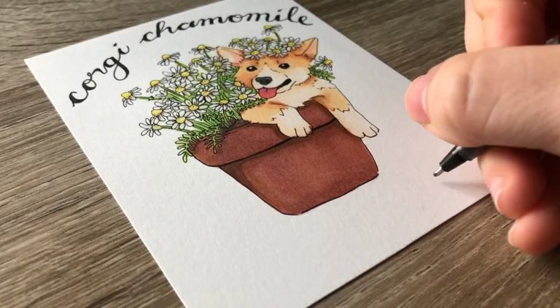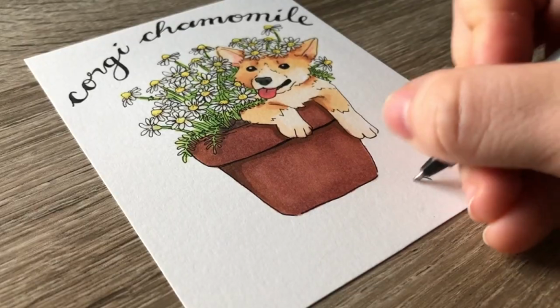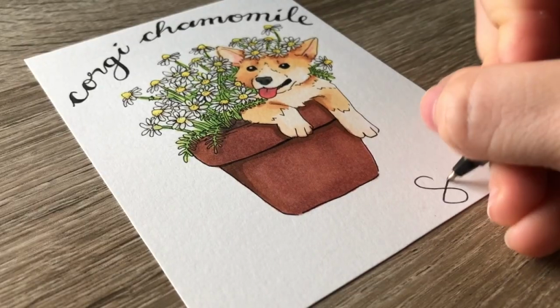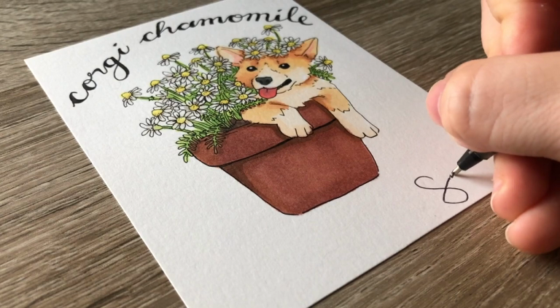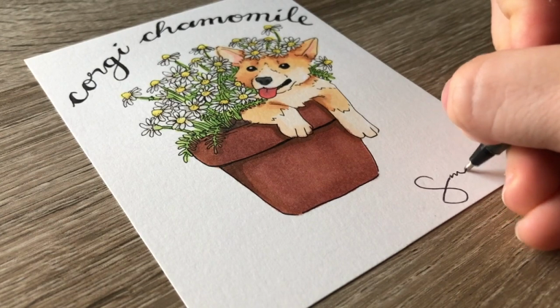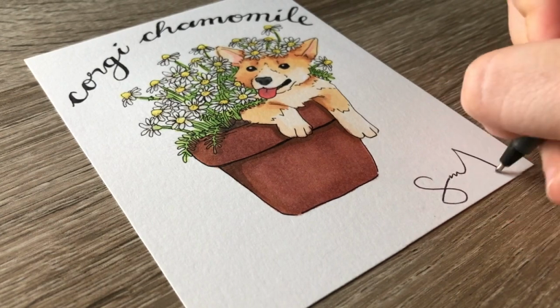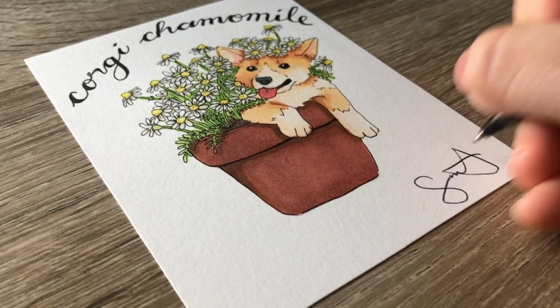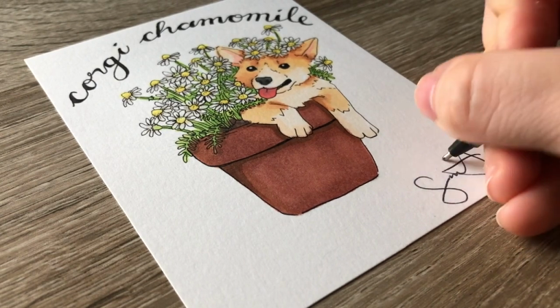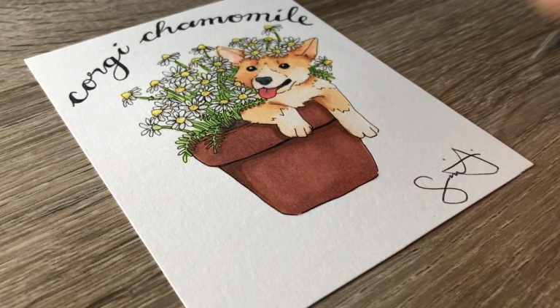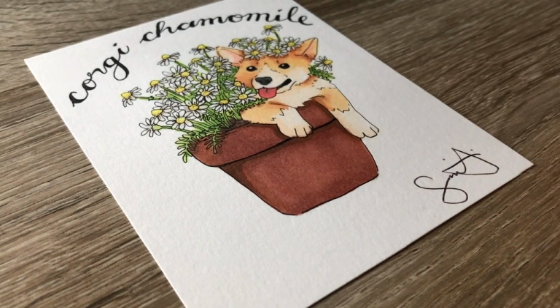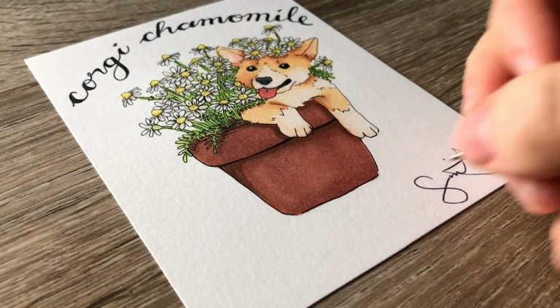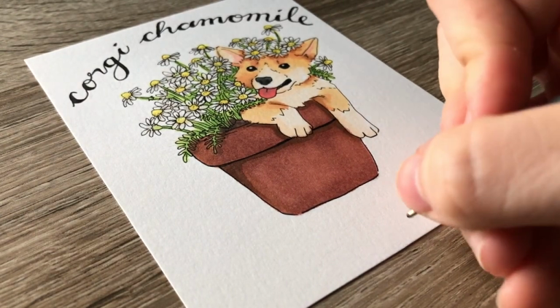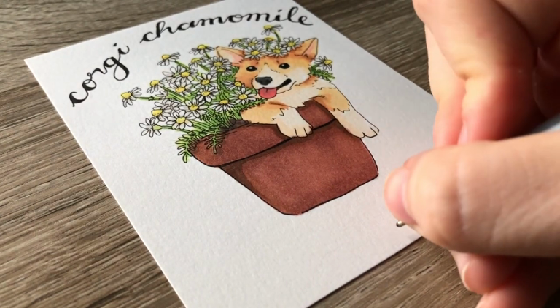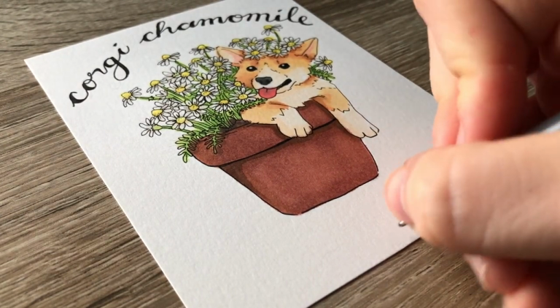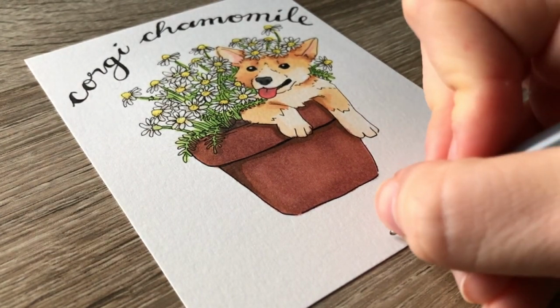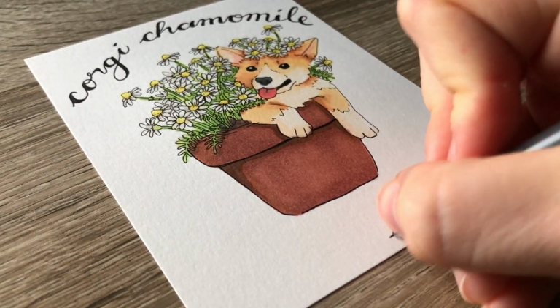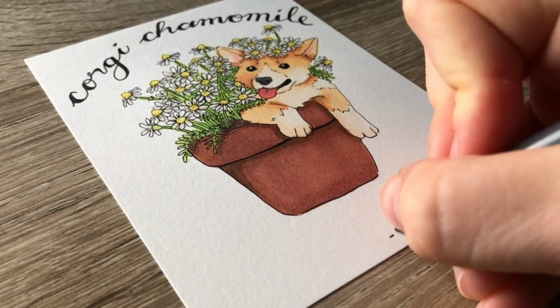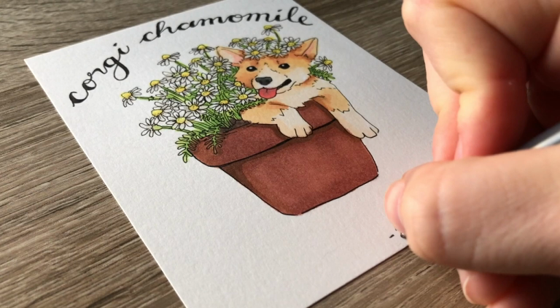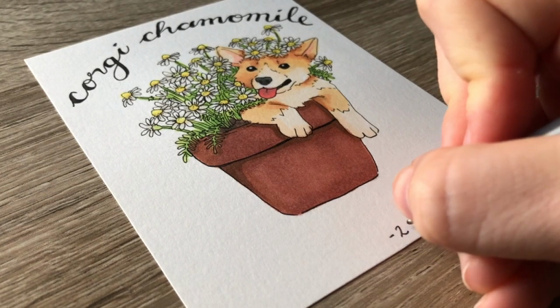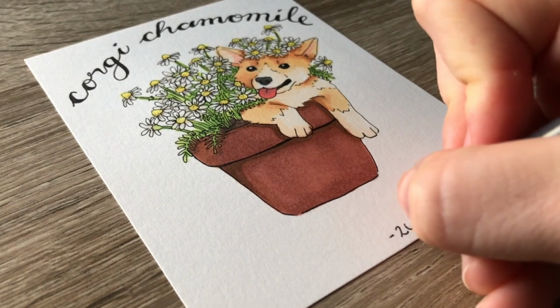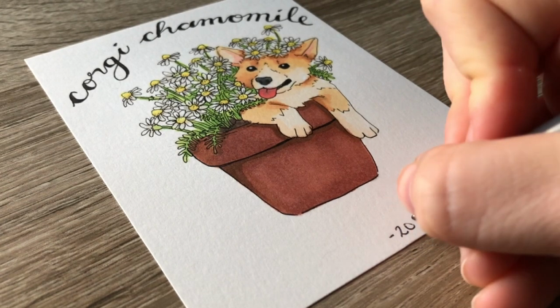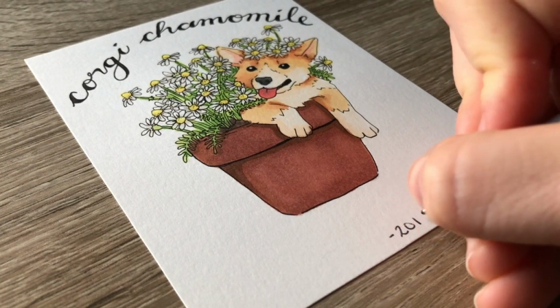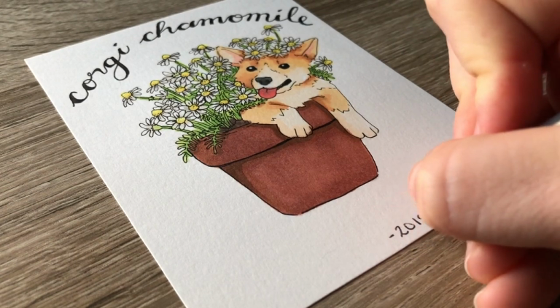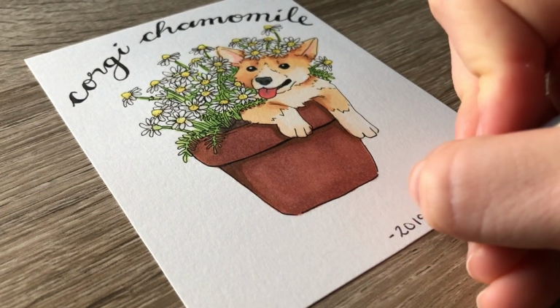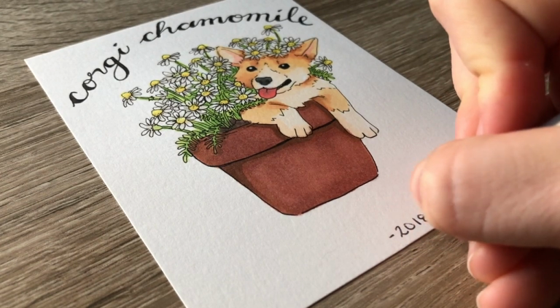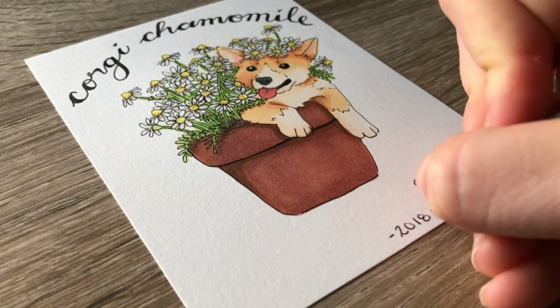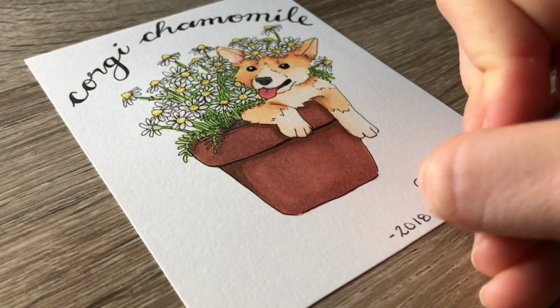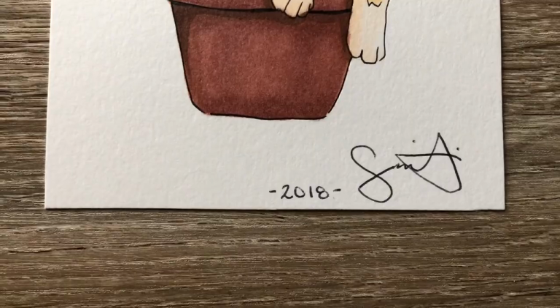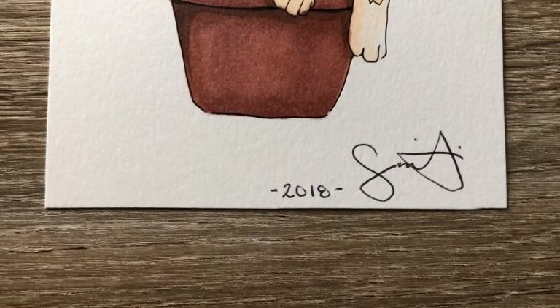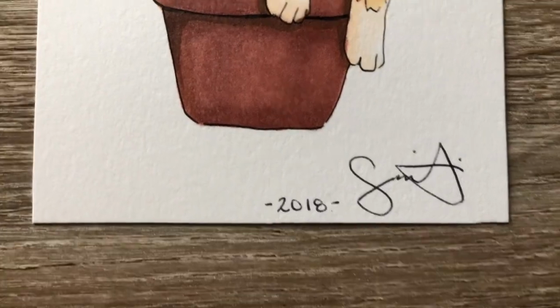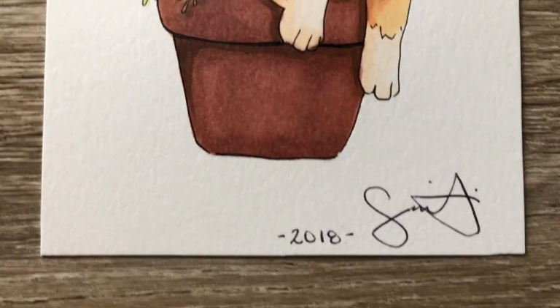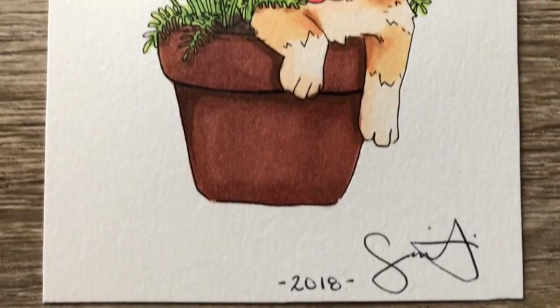So that's it. I think he turned out pretty cute. I hope you like him too. Let me know down below if you would actually be interested in this little corgi chamomile as a print or as a sticker.